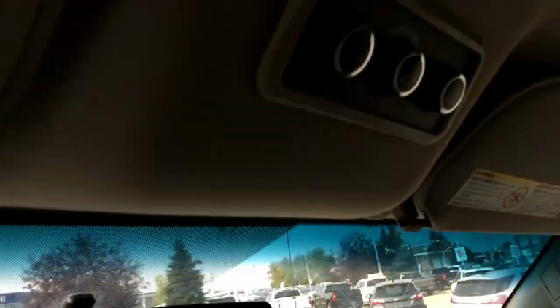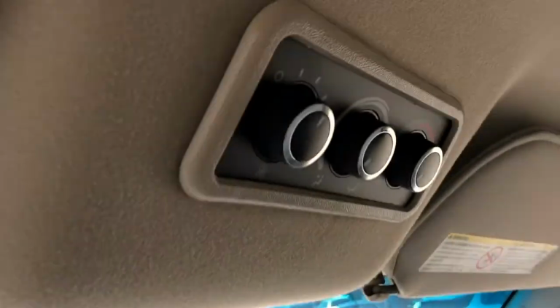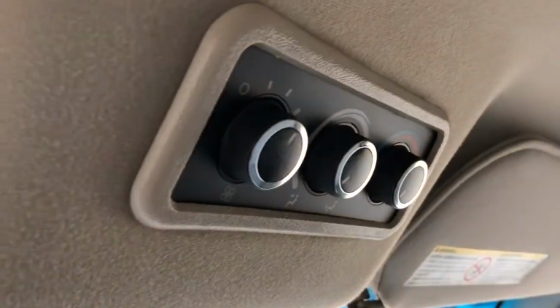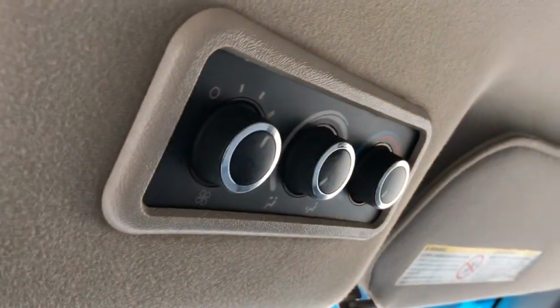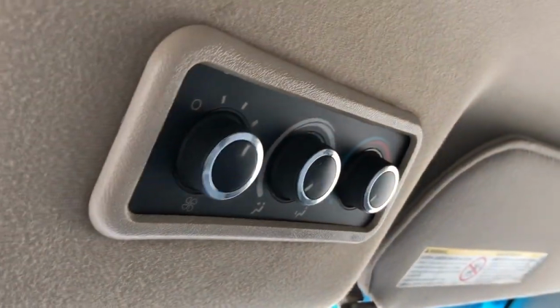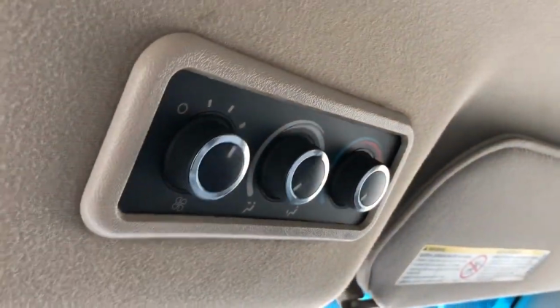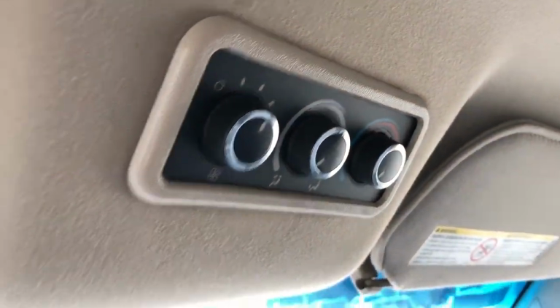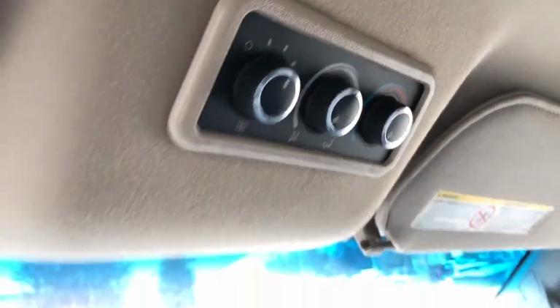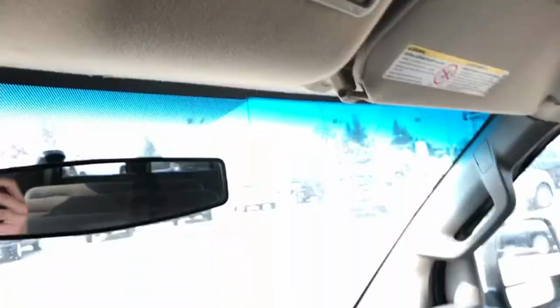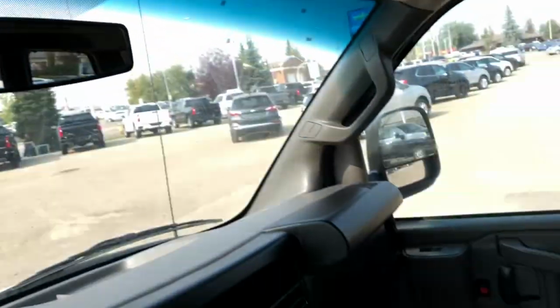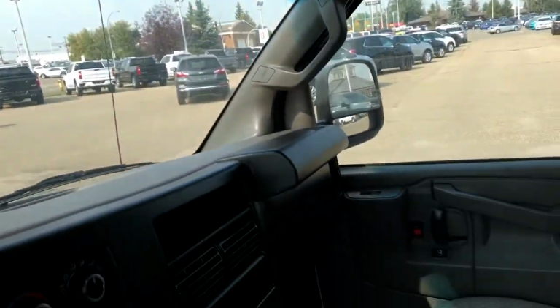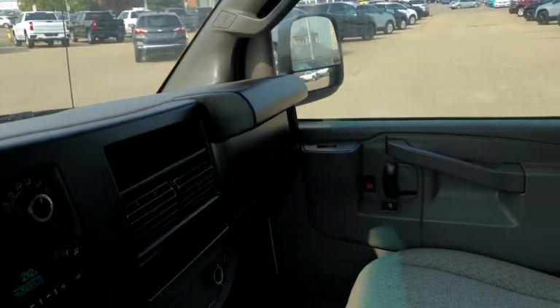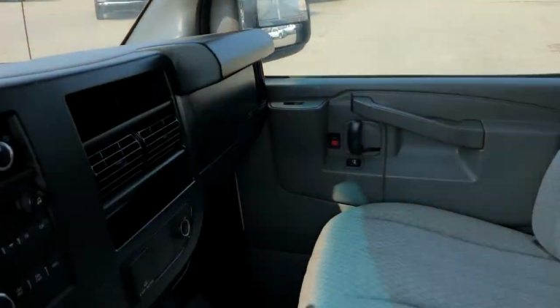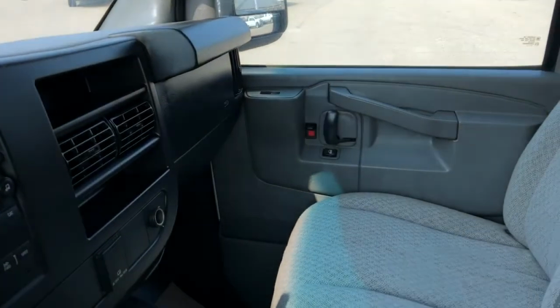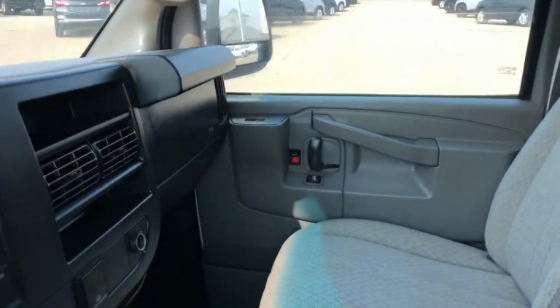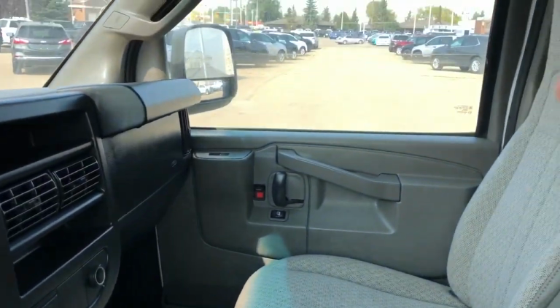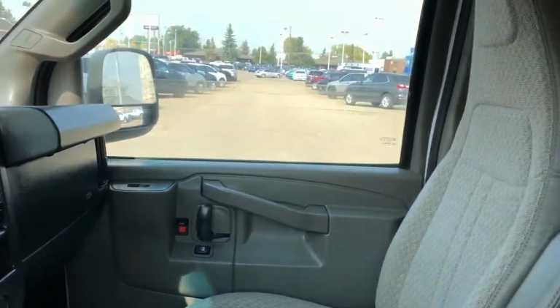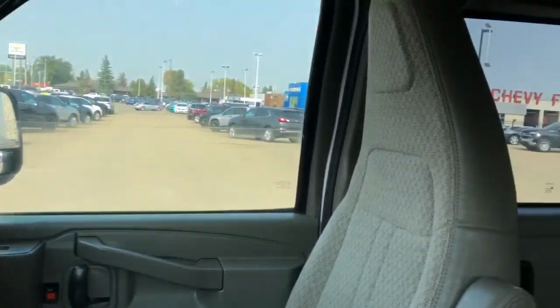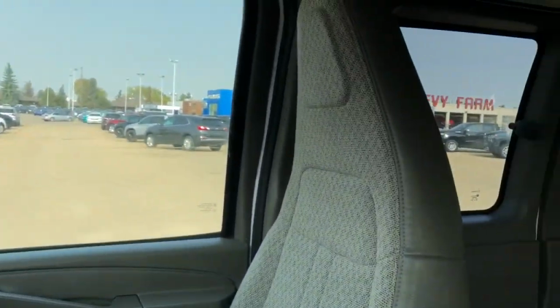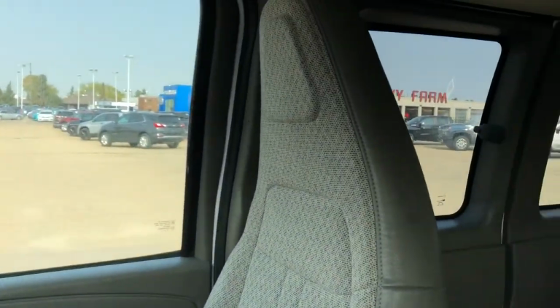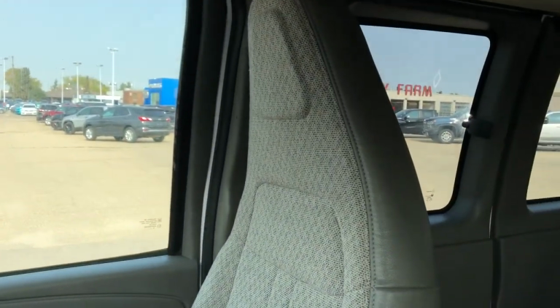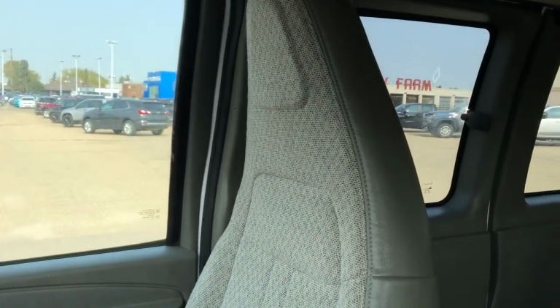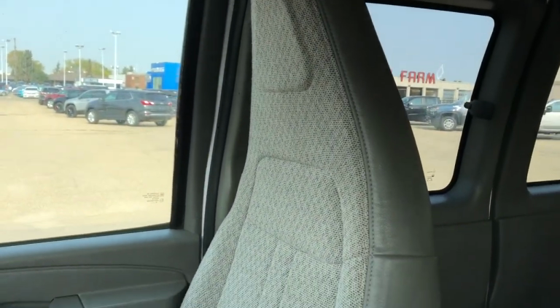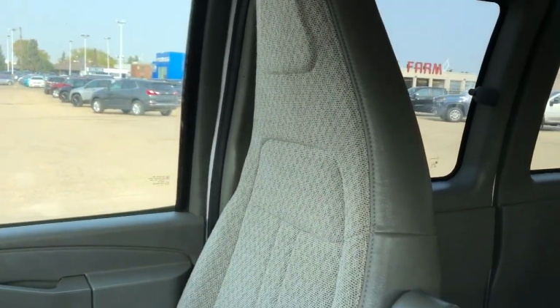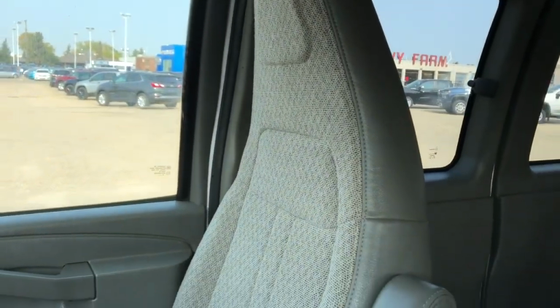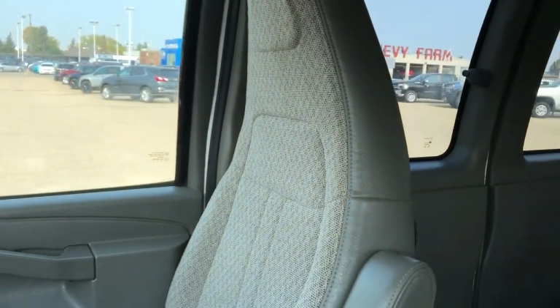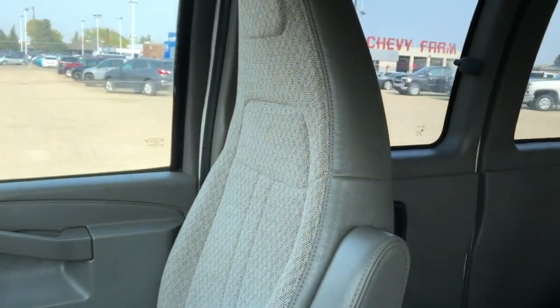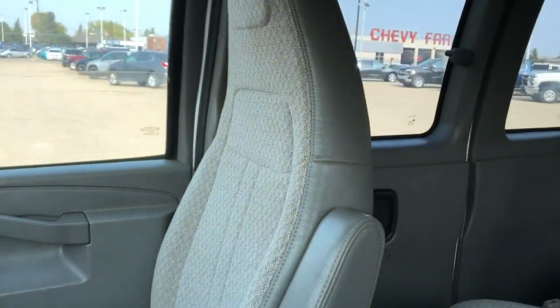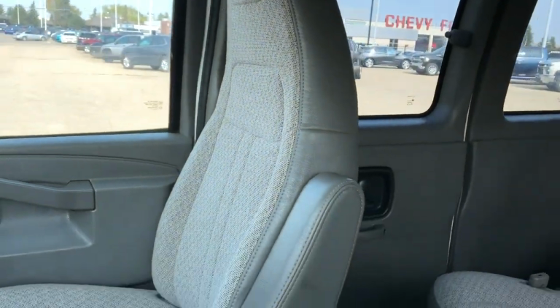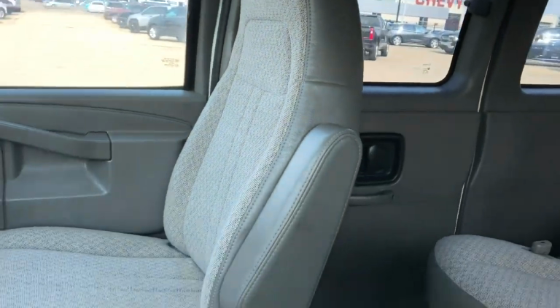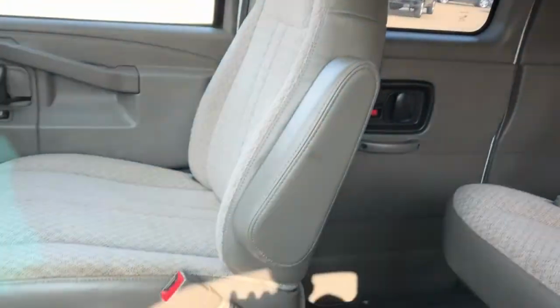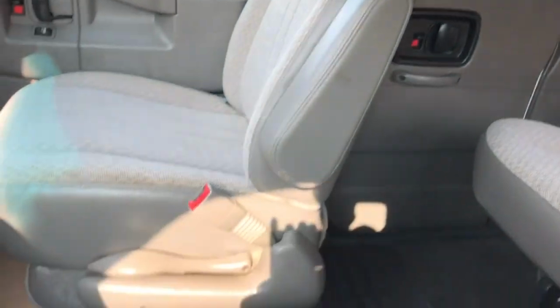Overhead we have our rear climate controls. The passengers up front get these nice cloth seats with leather on the sides and leather arm rests.